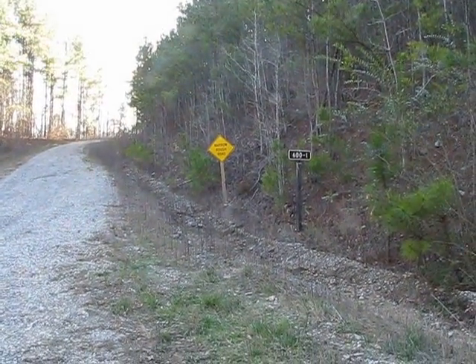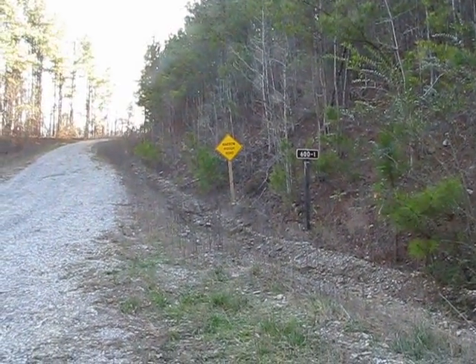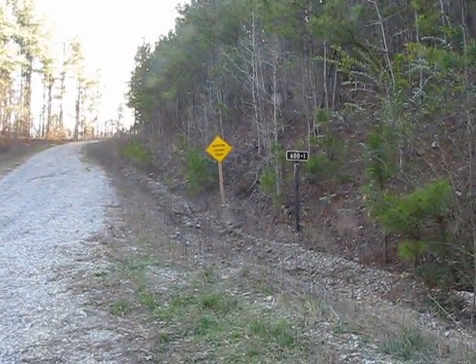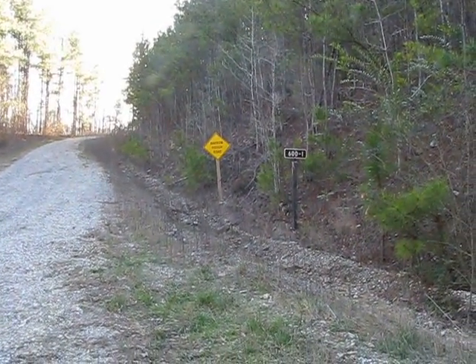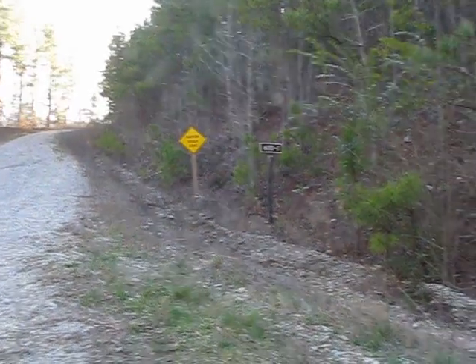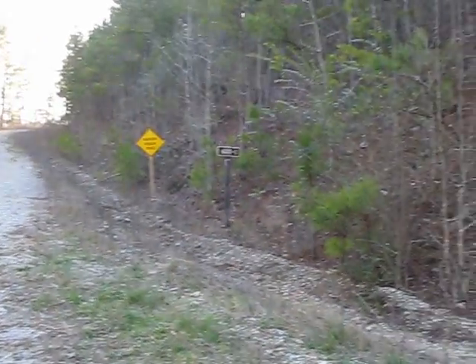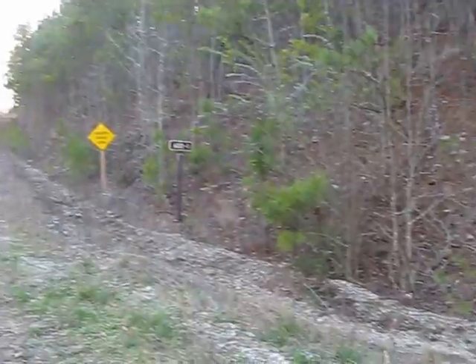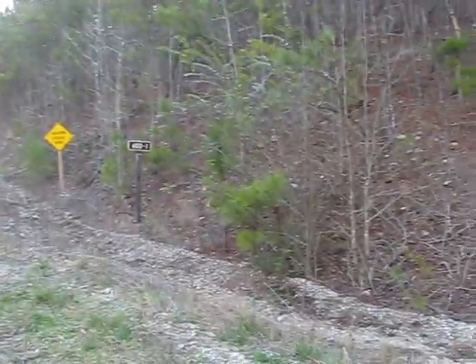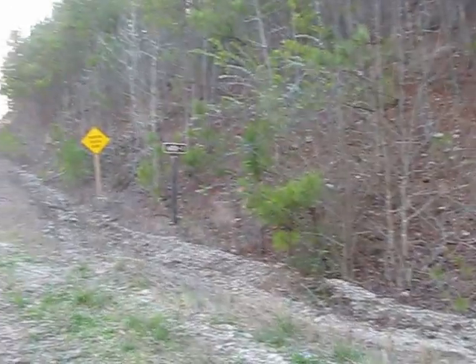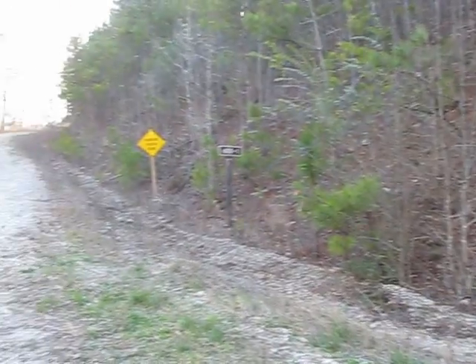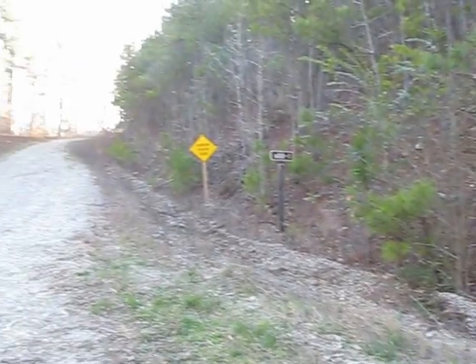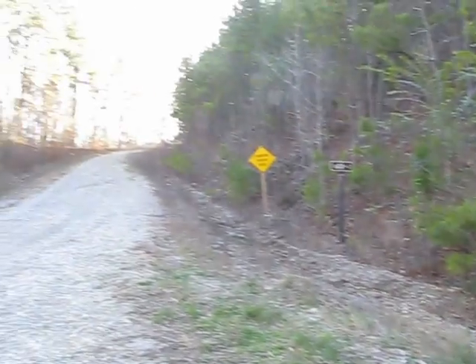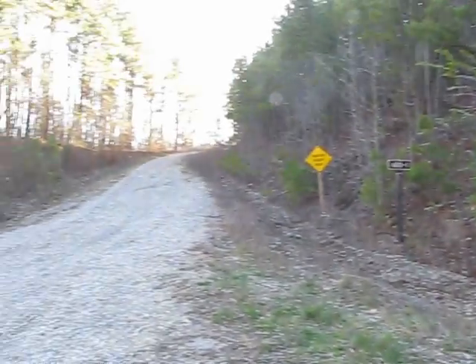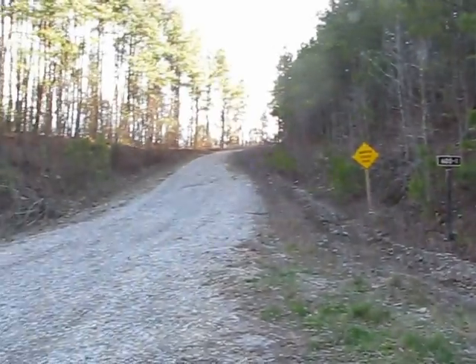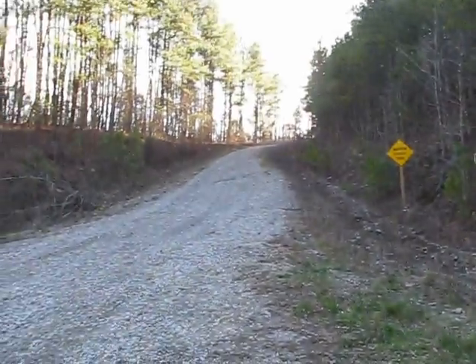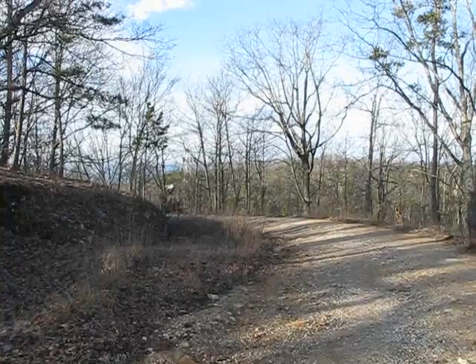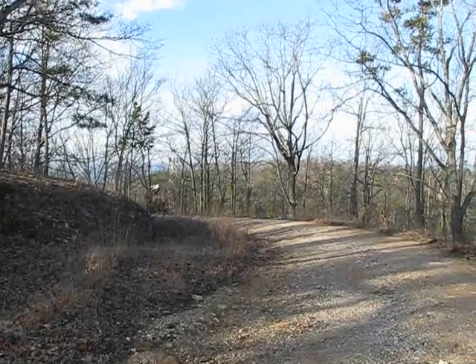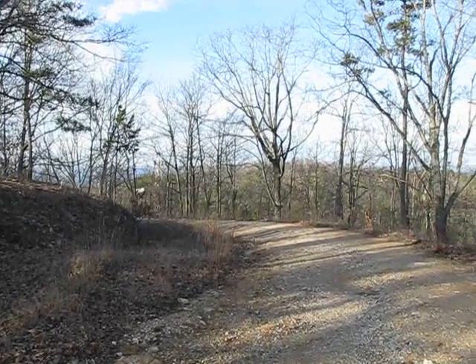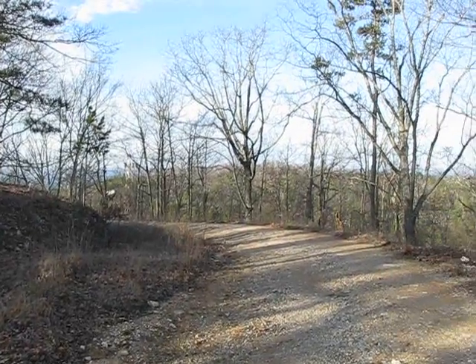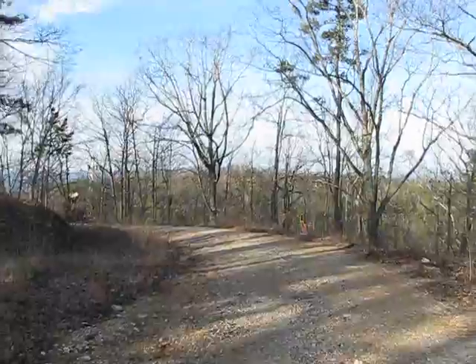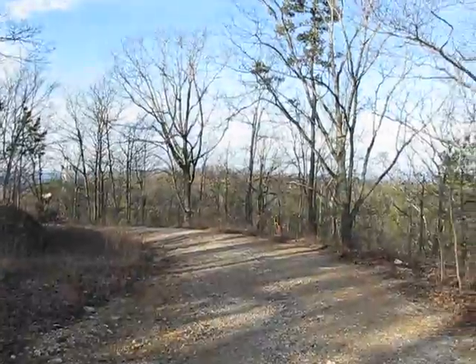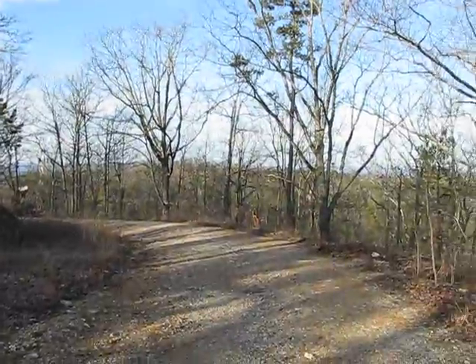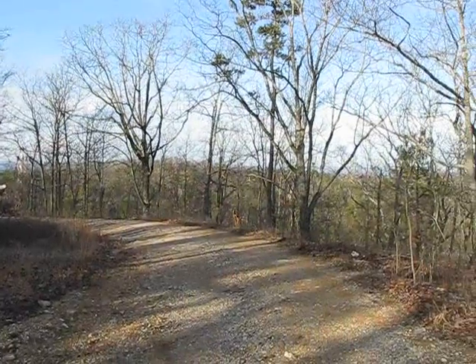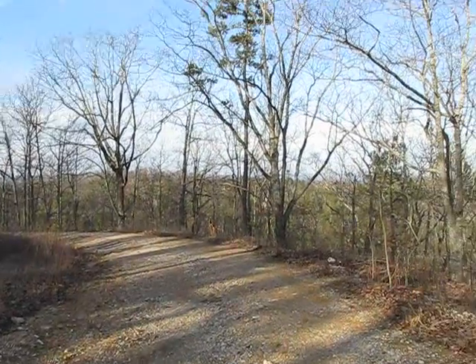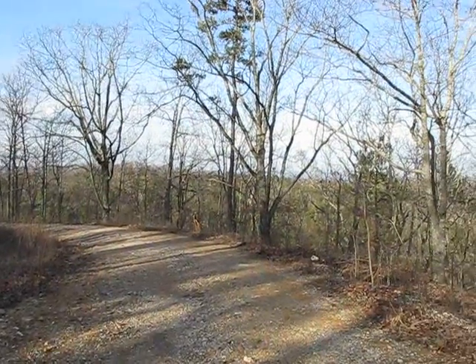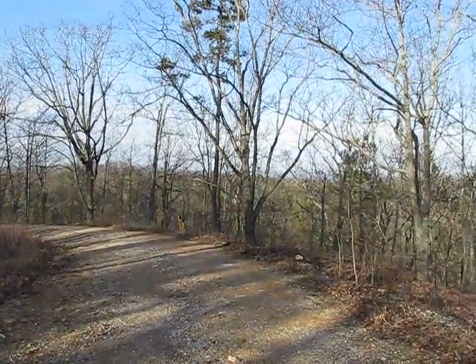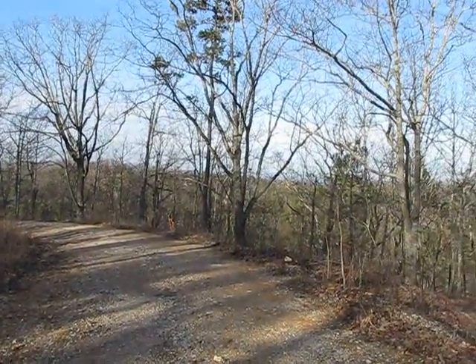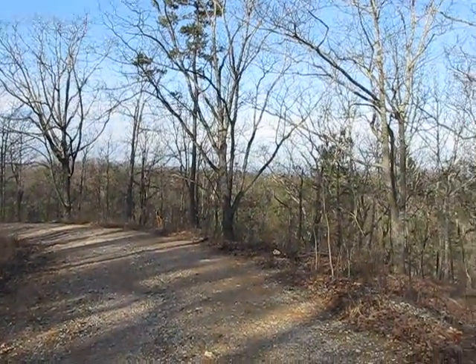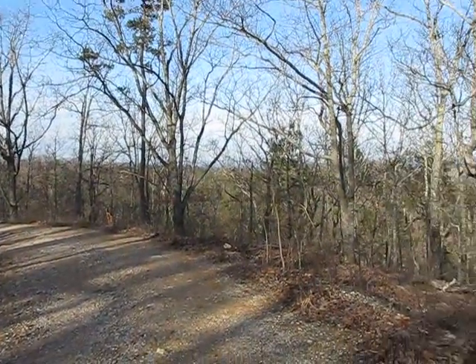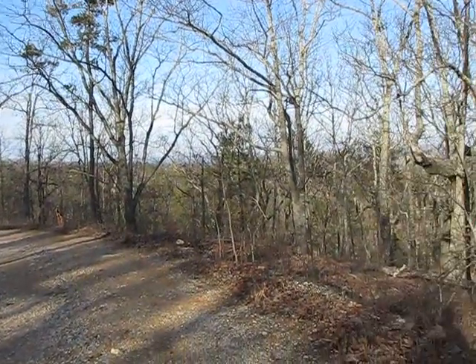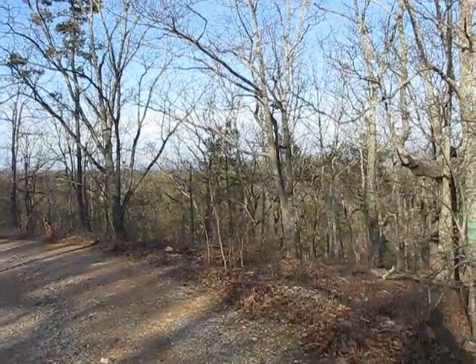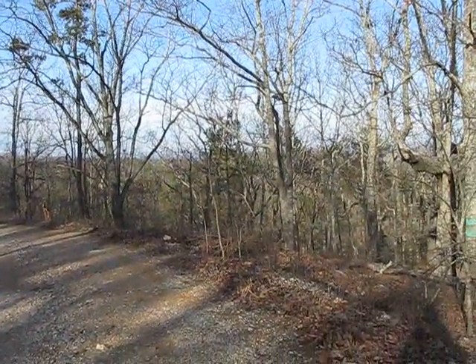Somewhere up before this little section — it's going to be fun. Beautiful up here. This is sort of the top of the long descent down to 77. I'll just climb back up it.